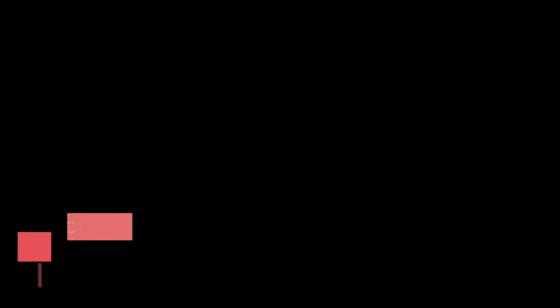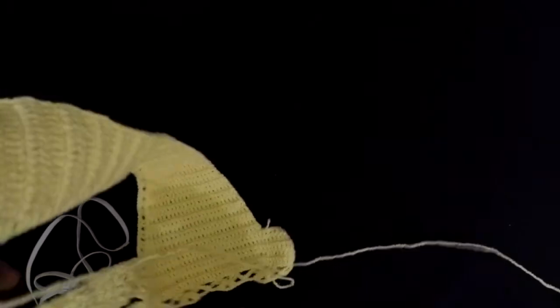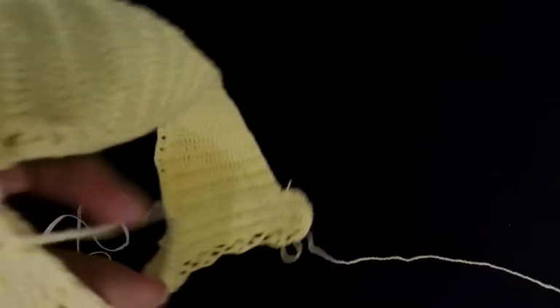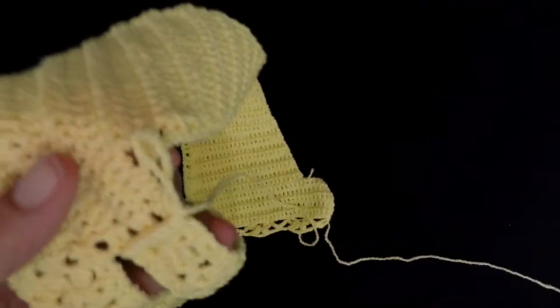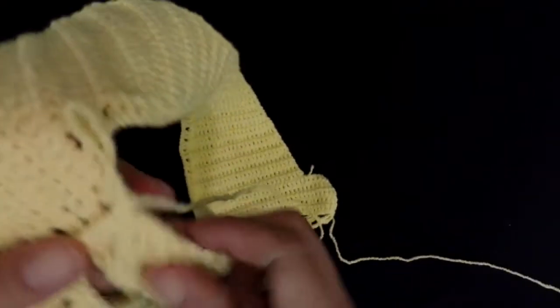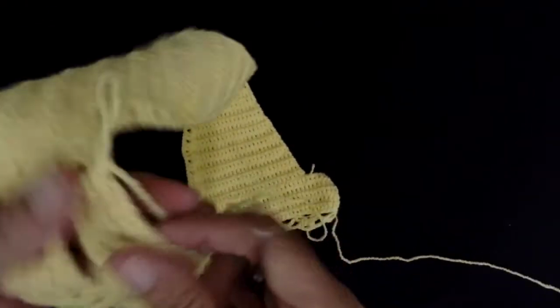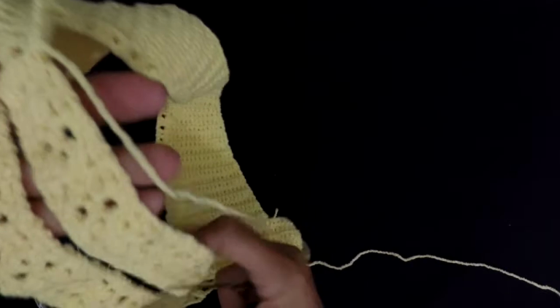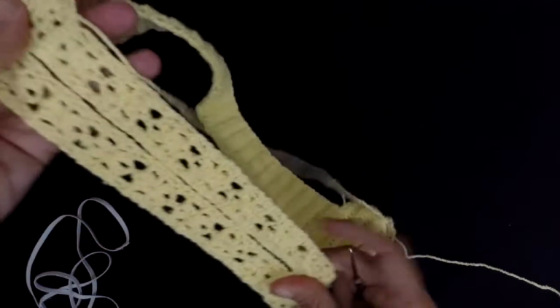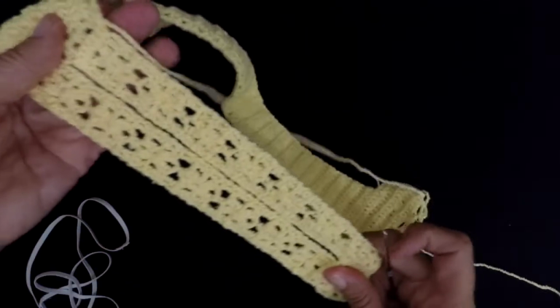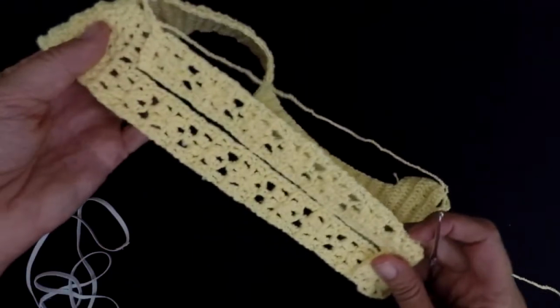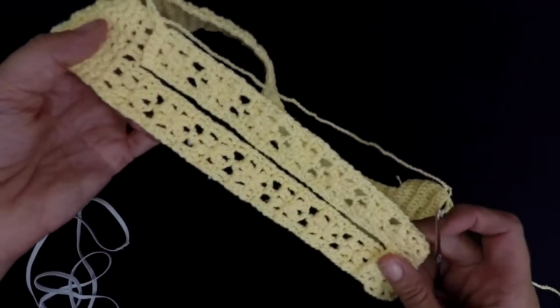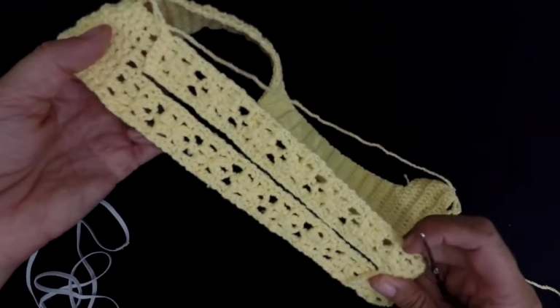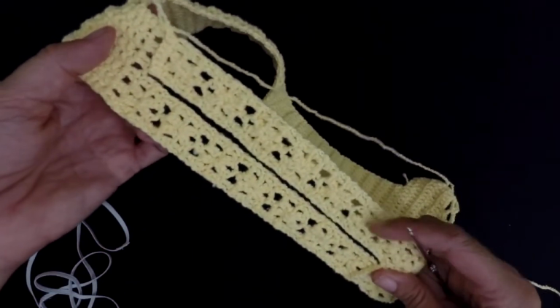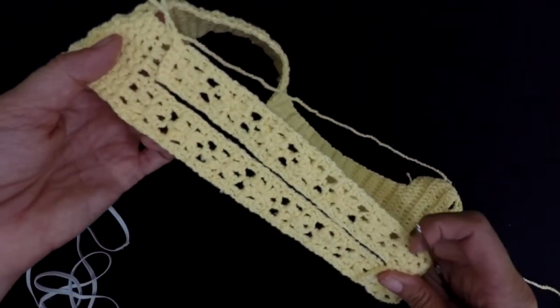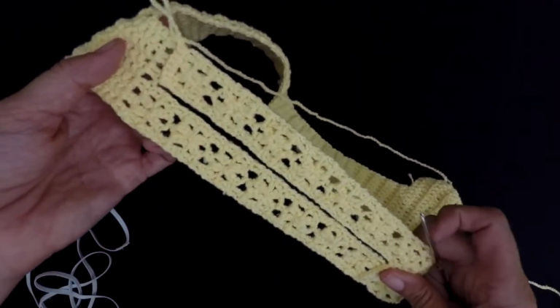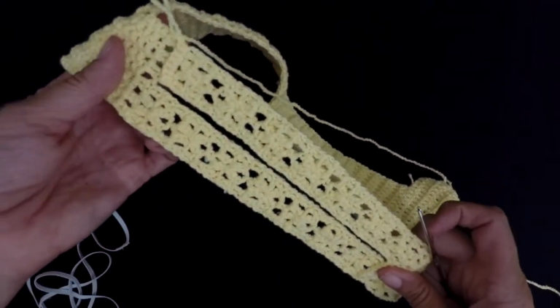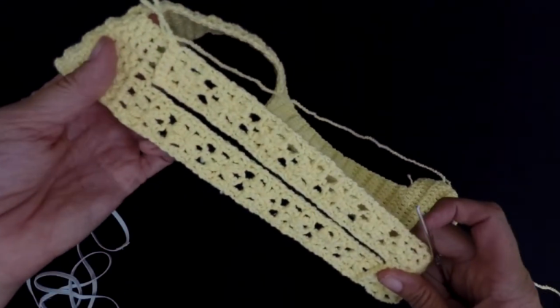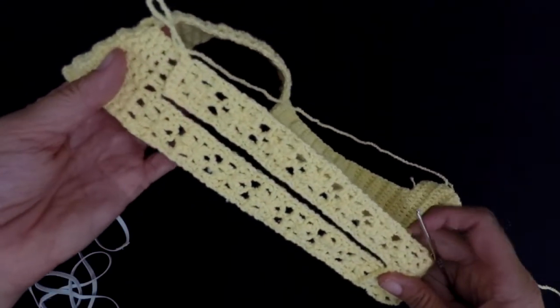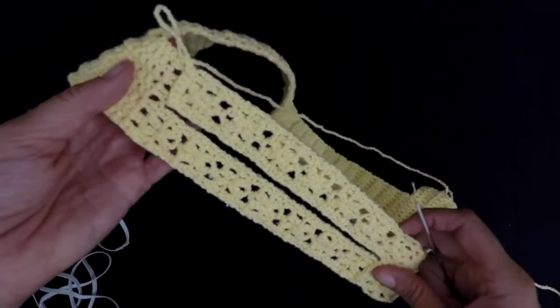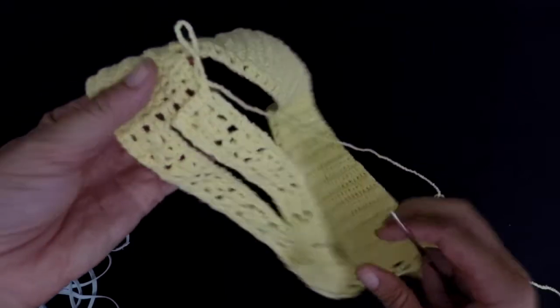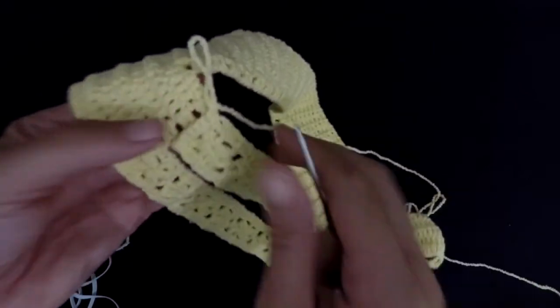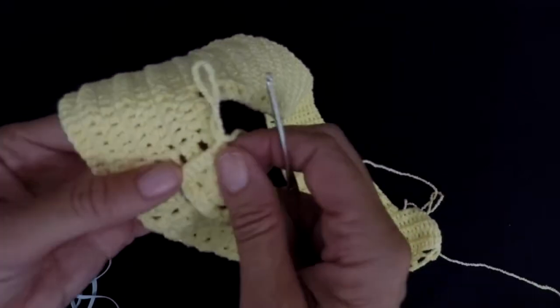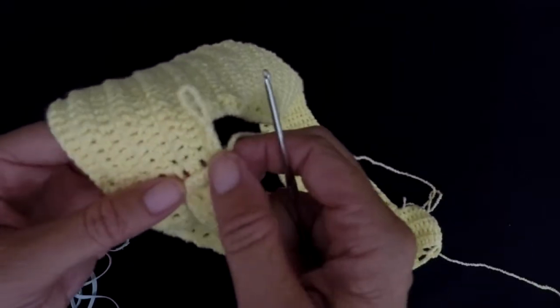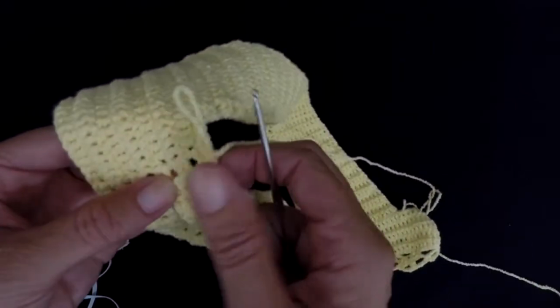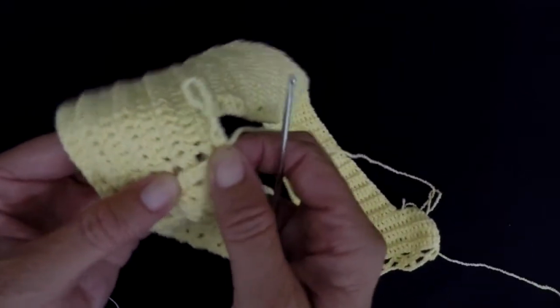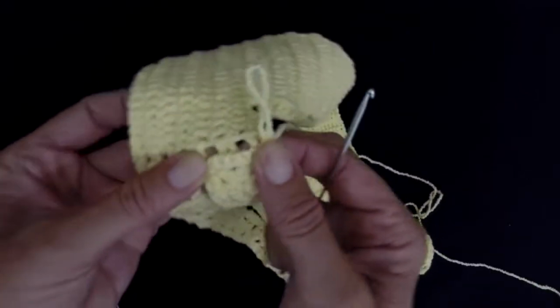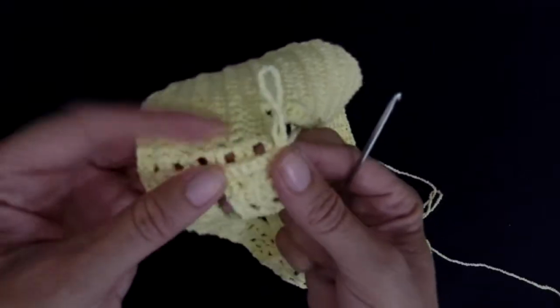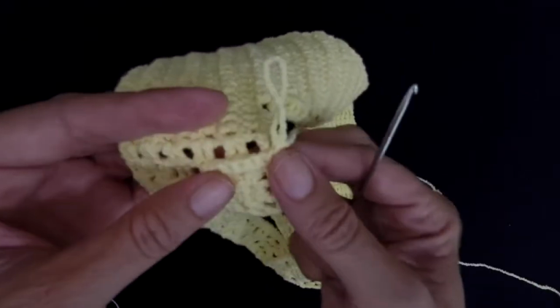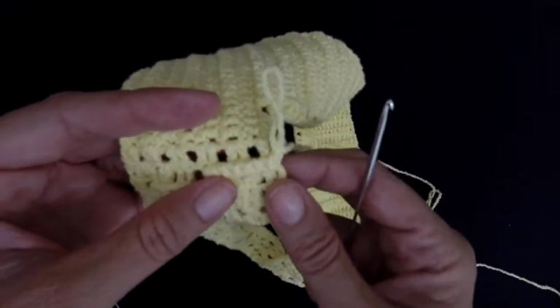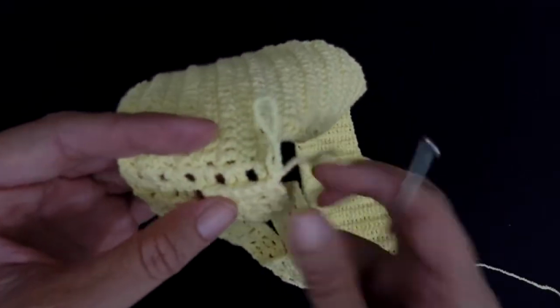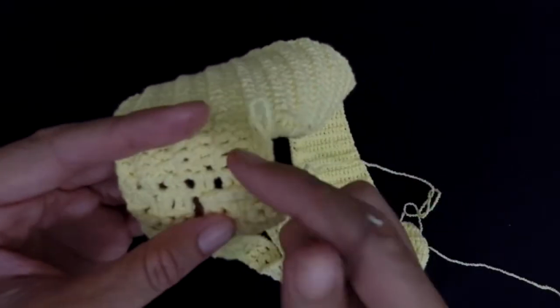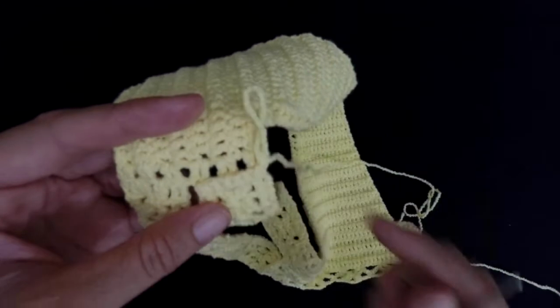After finishing both sides, both have seven flowers each. I stitched this side together with this.